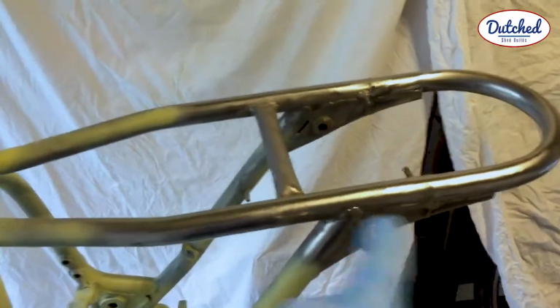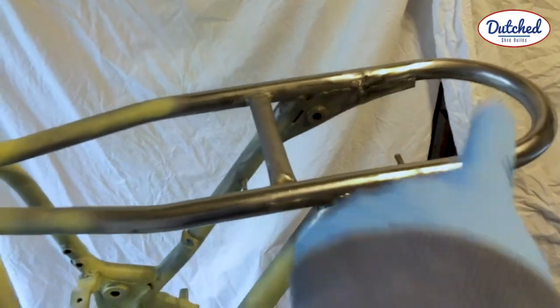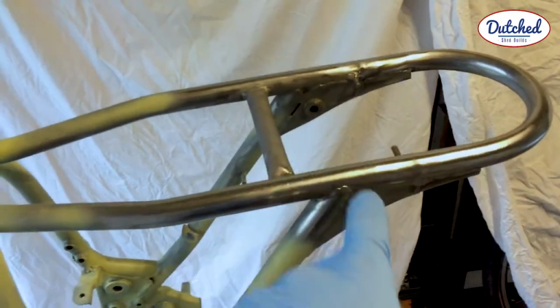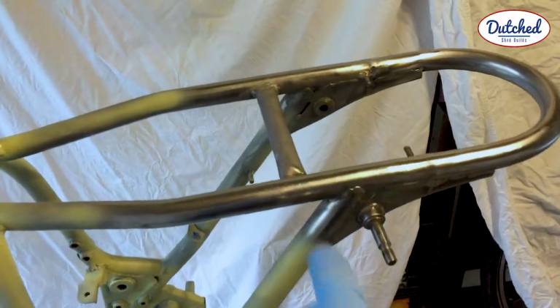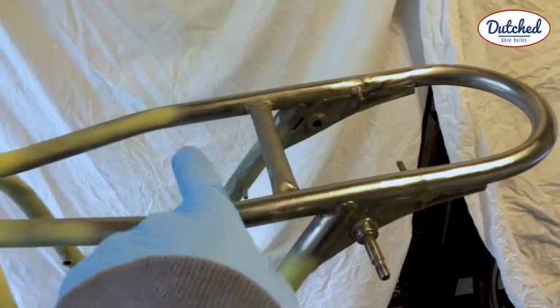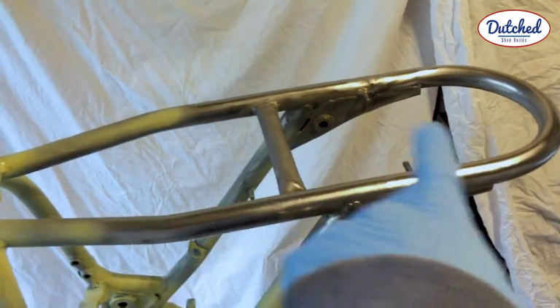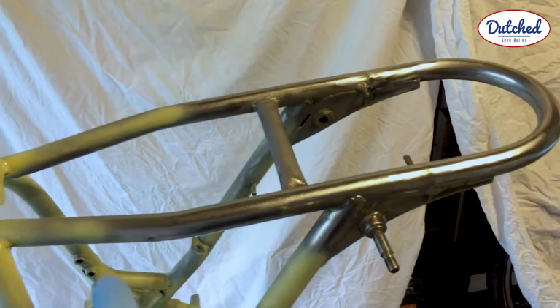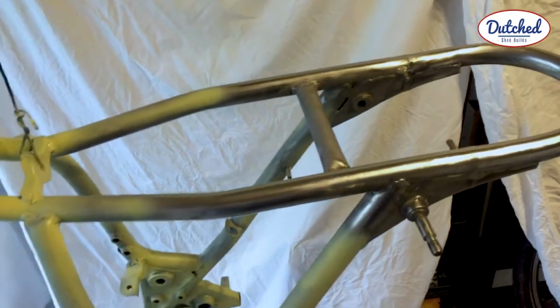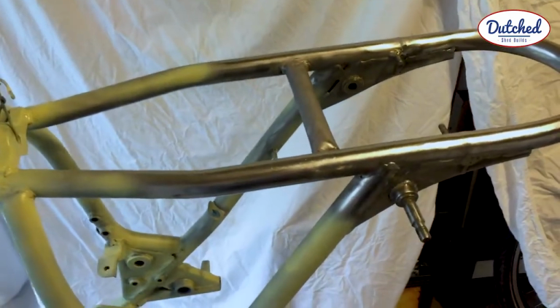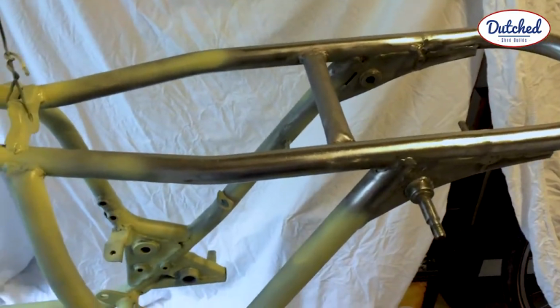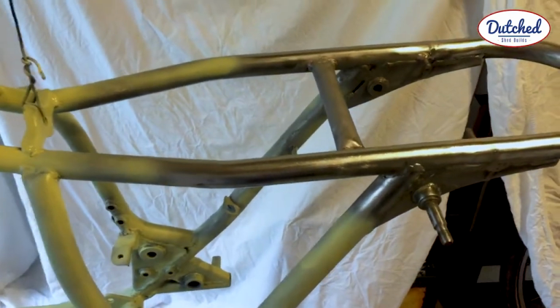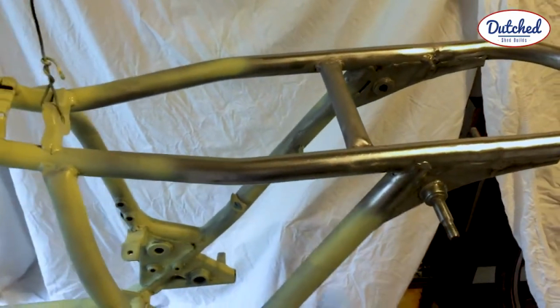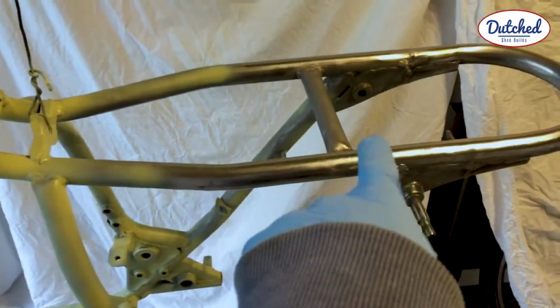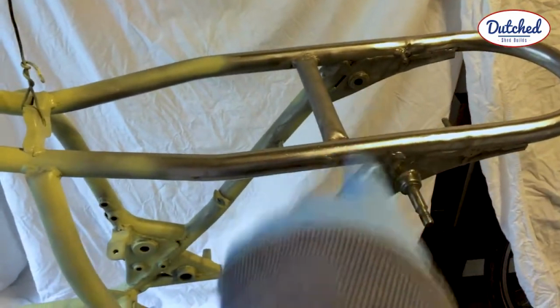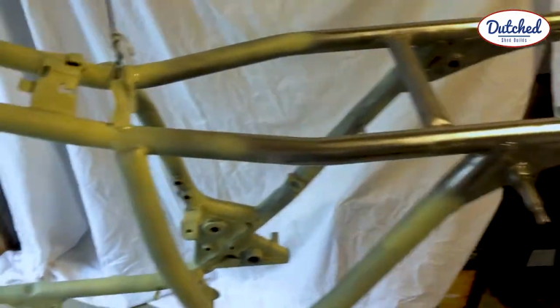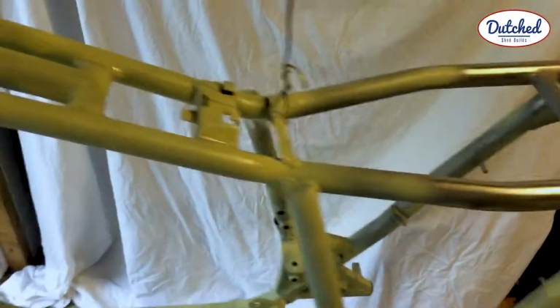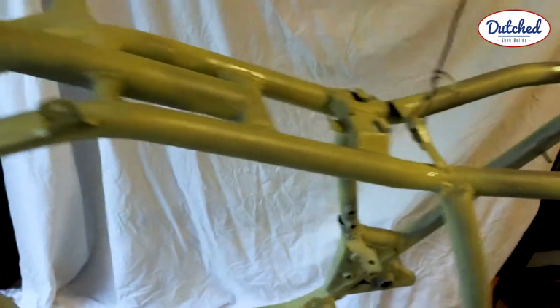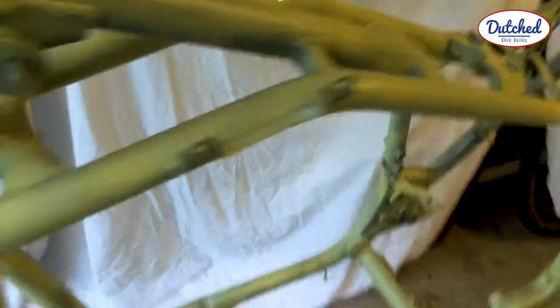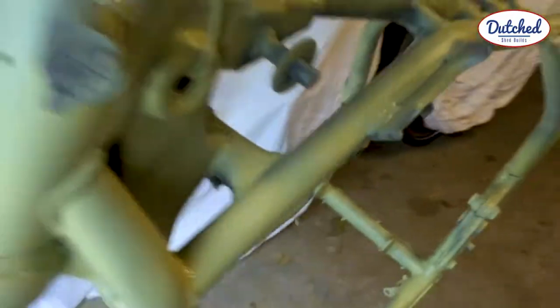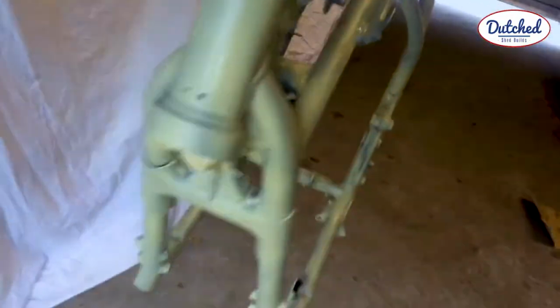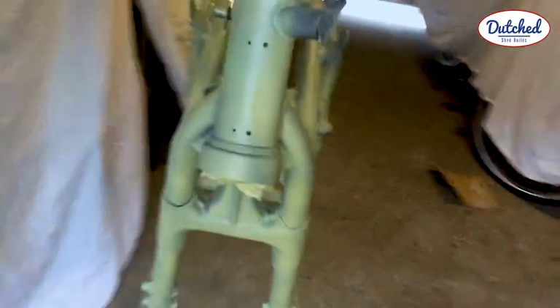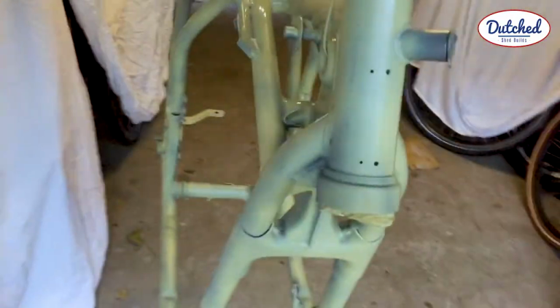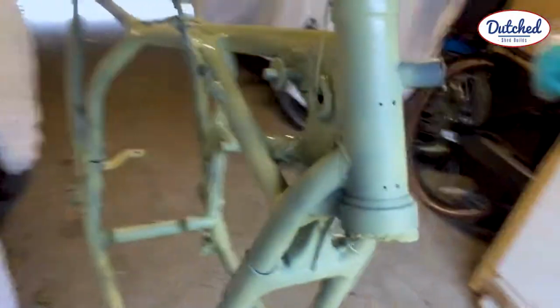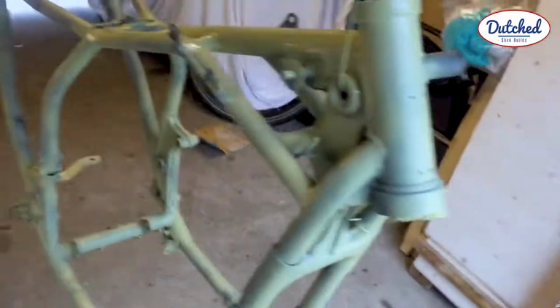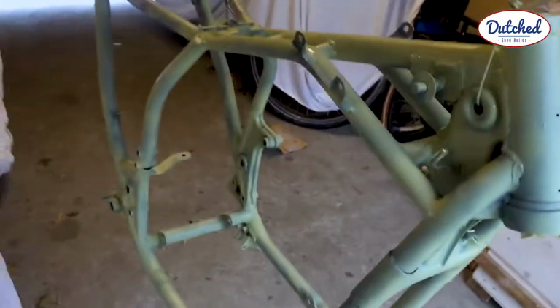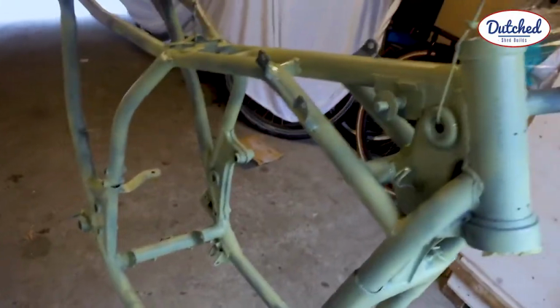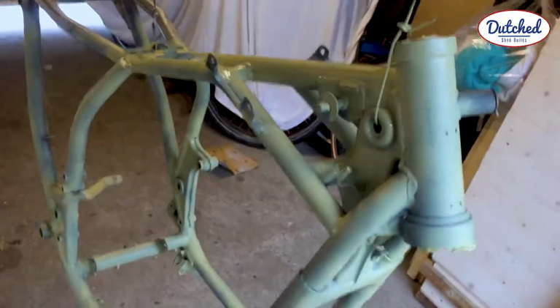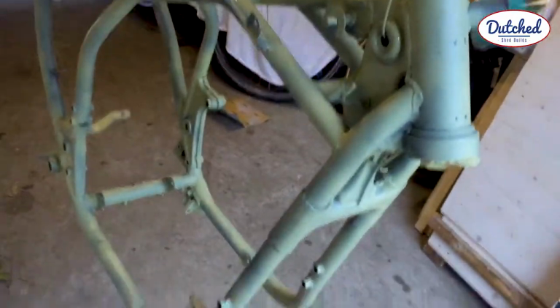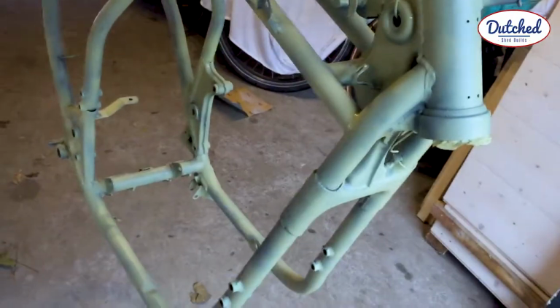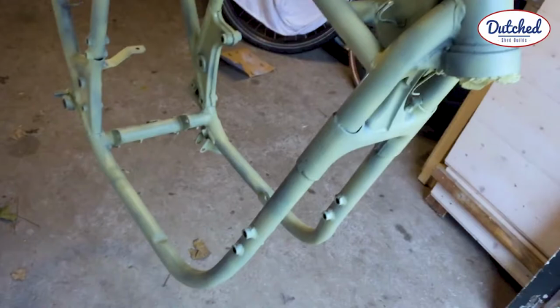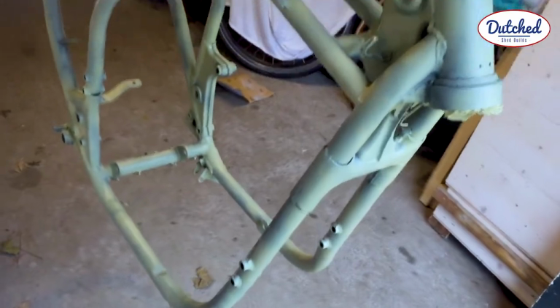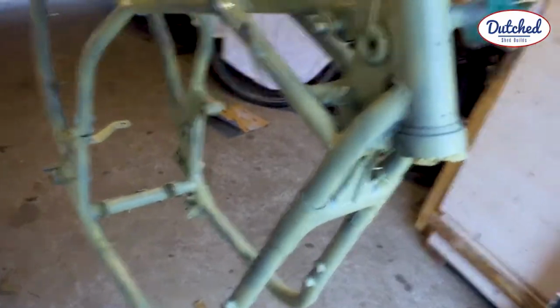So I didn't do this part because I have to weld in the battery tray and still the bracket. So a couple more coats, then it will be safe from rust.